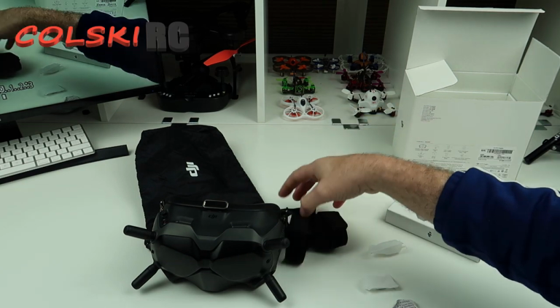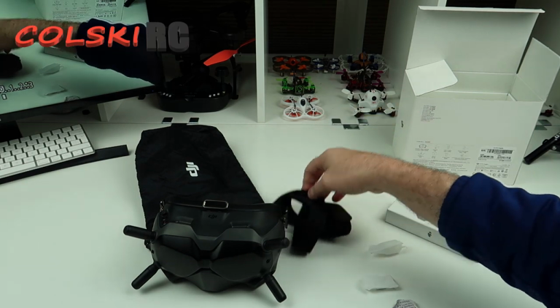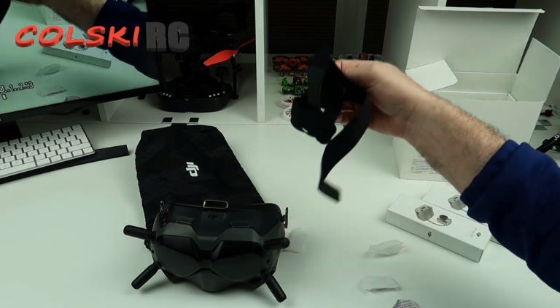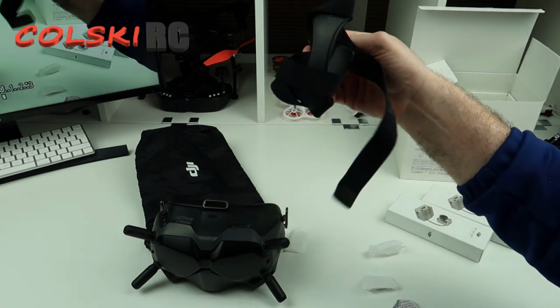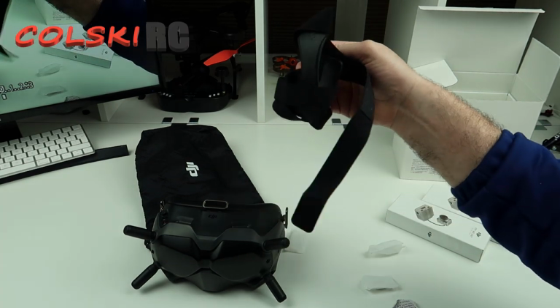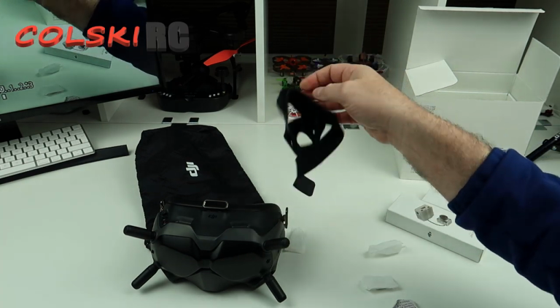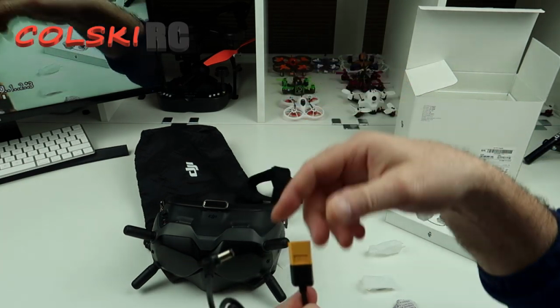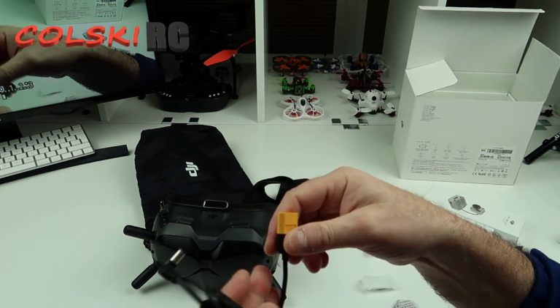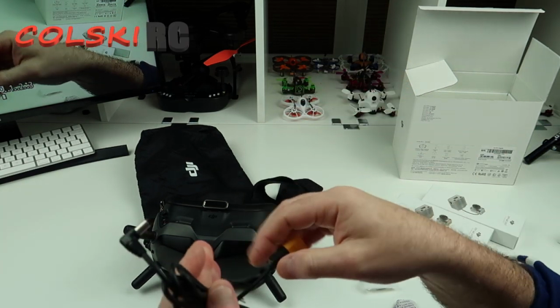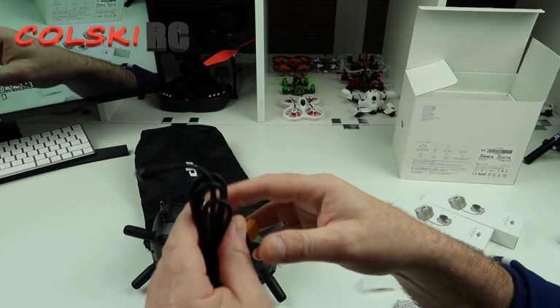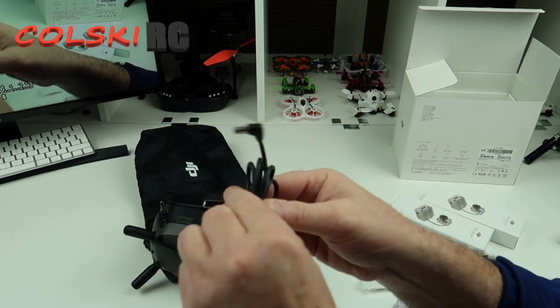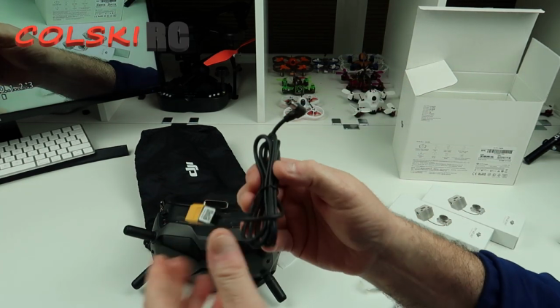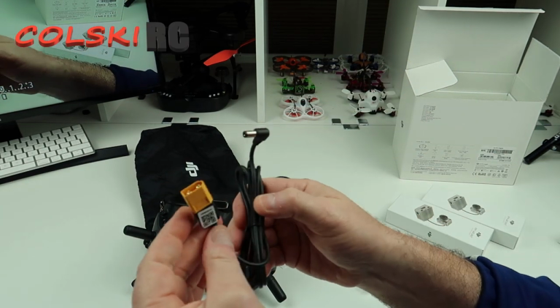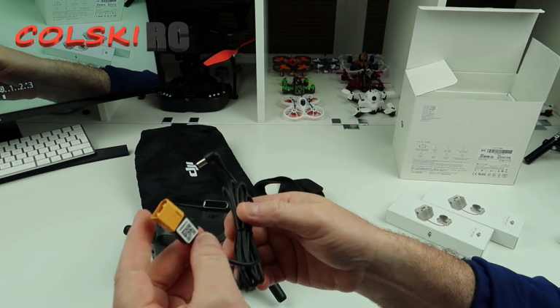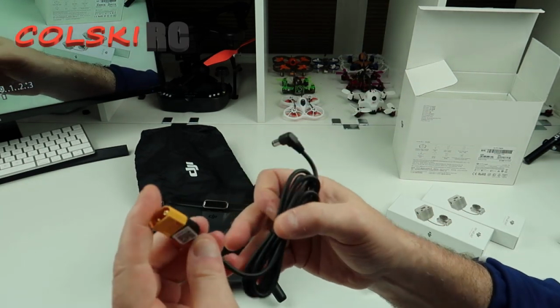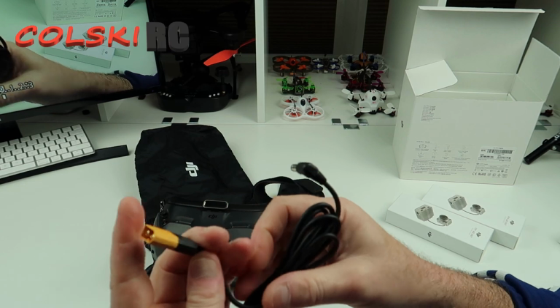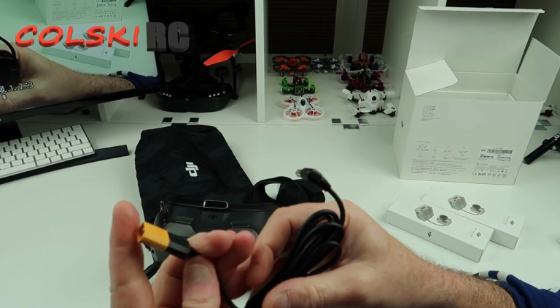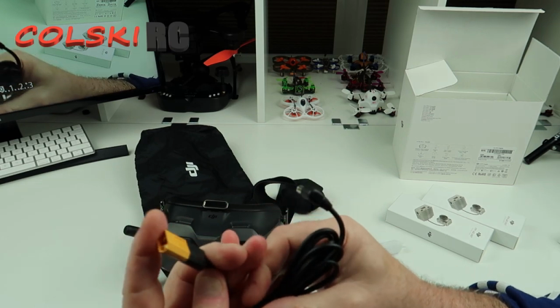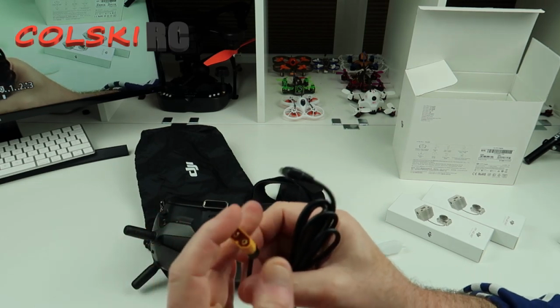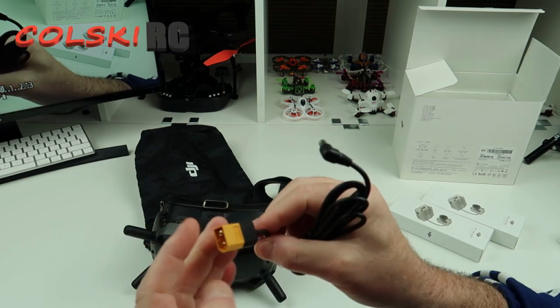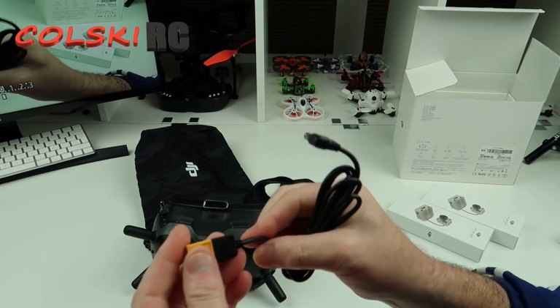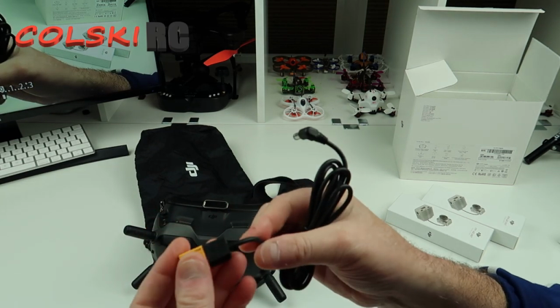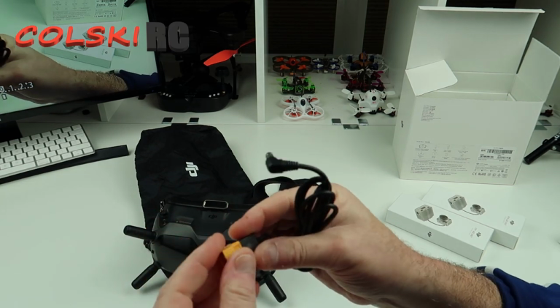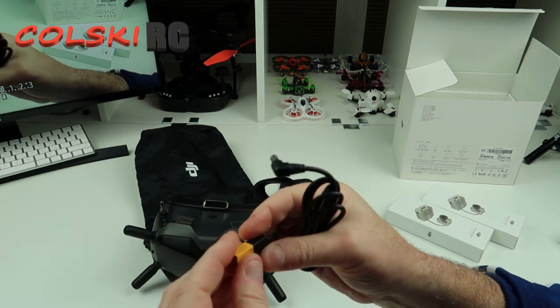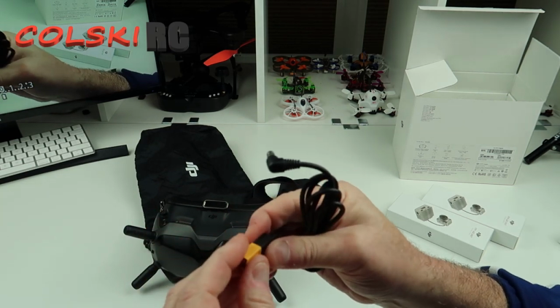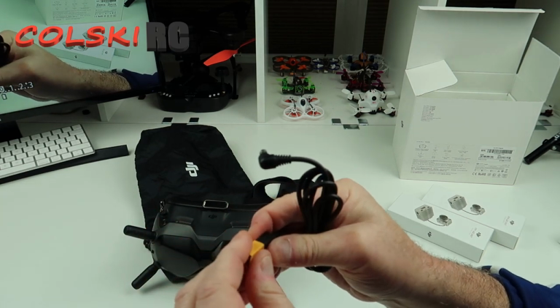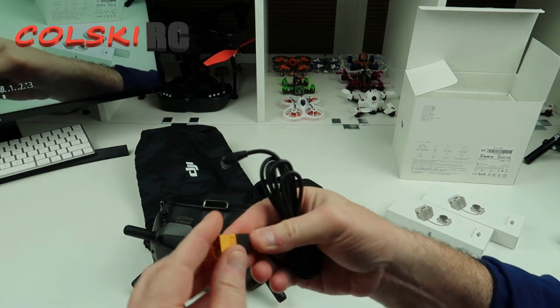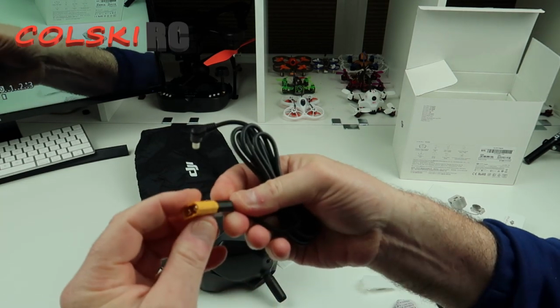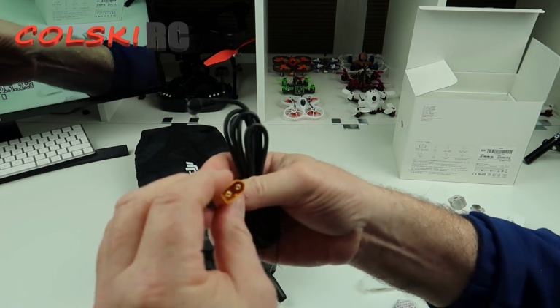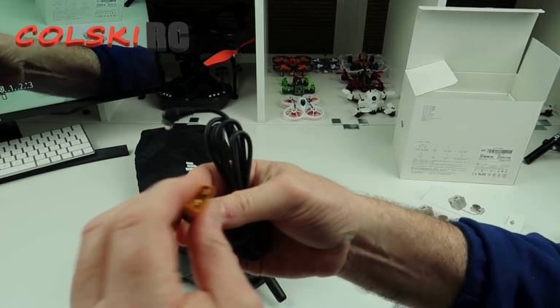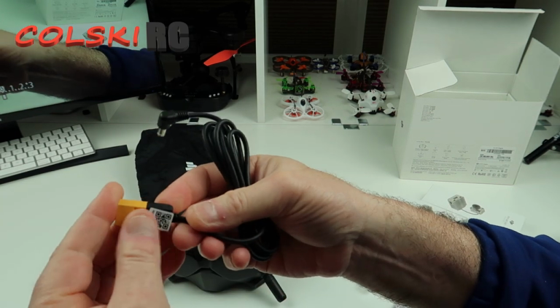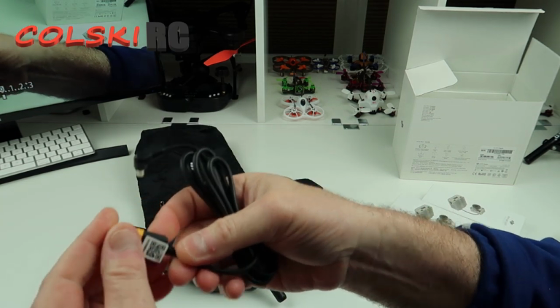Another fitting you can get now already for your strap. I'll put it in my pocket. I've probably got a very nice XT-60, very nicely finished off.